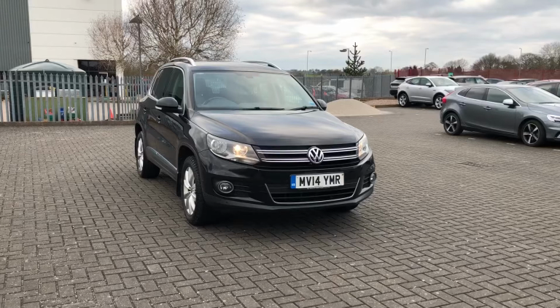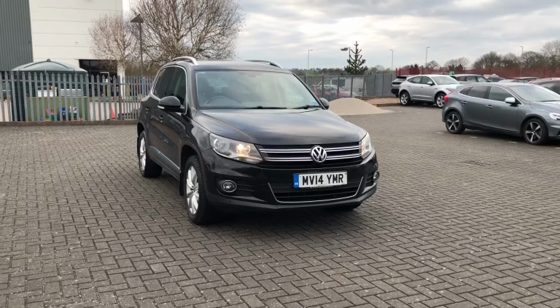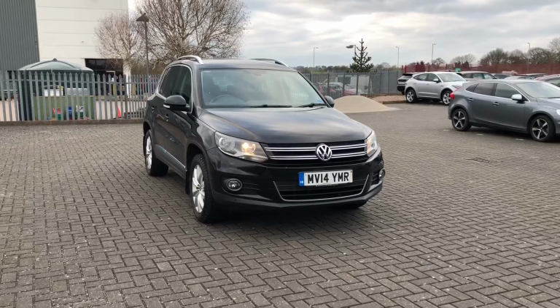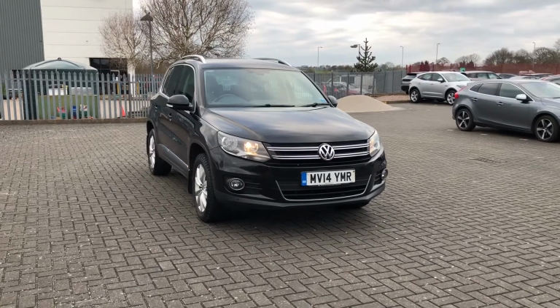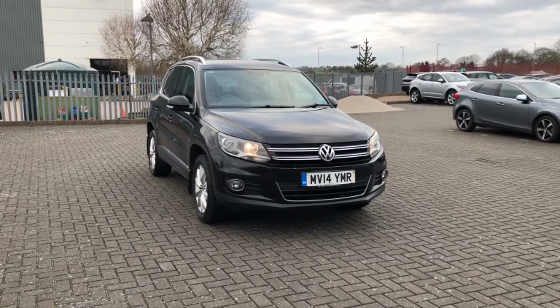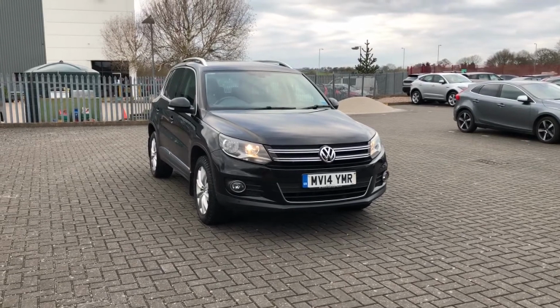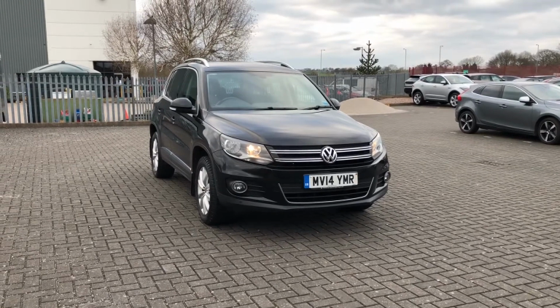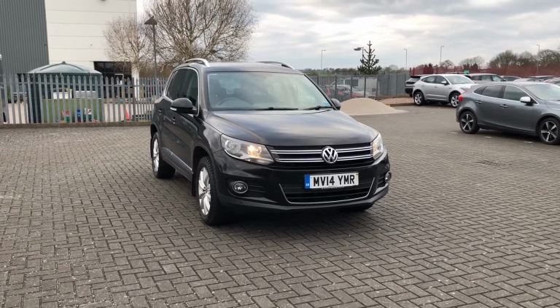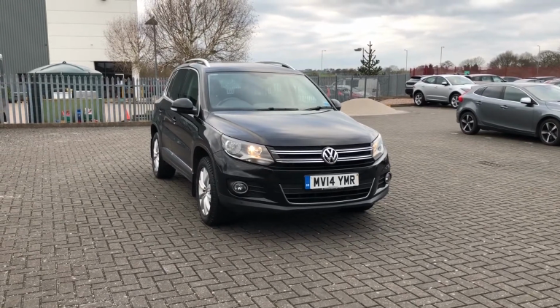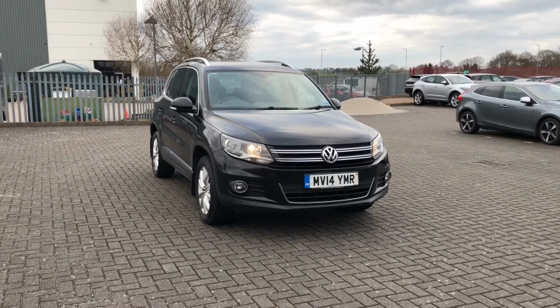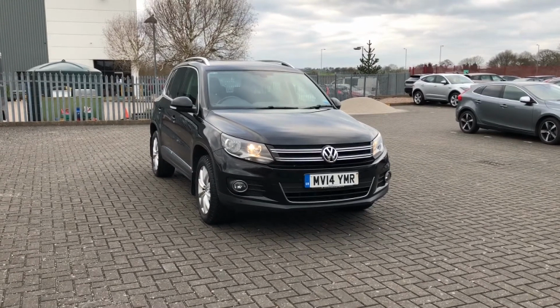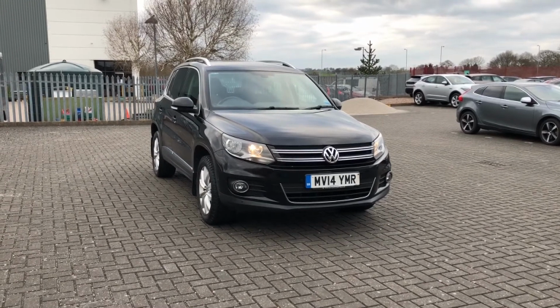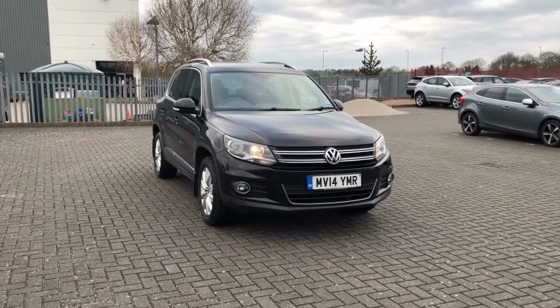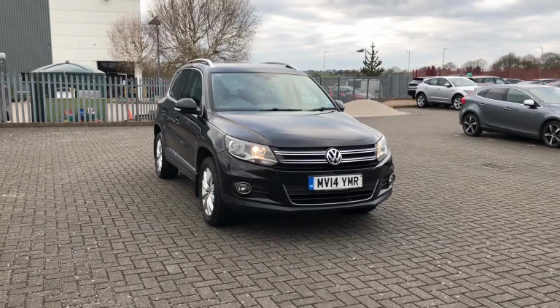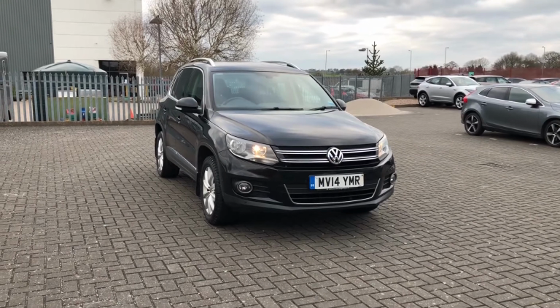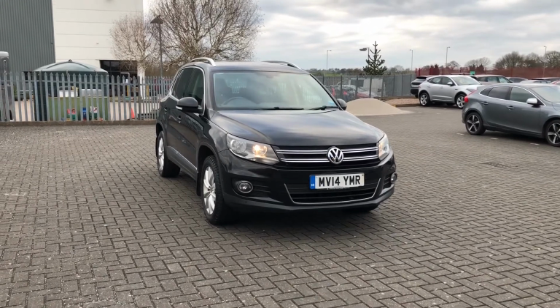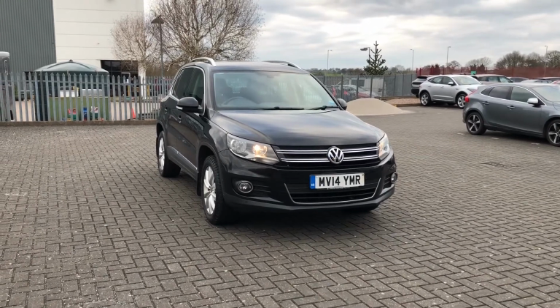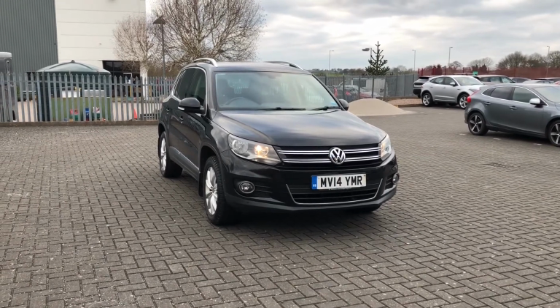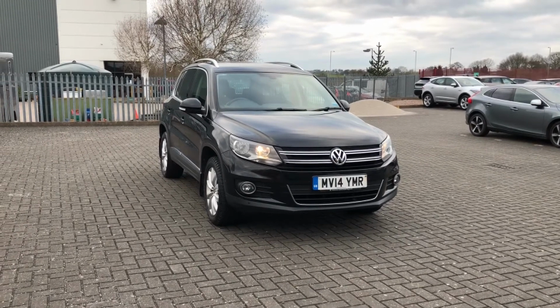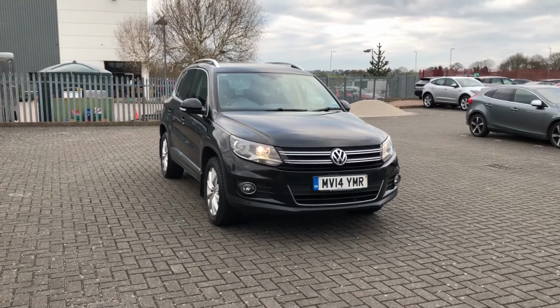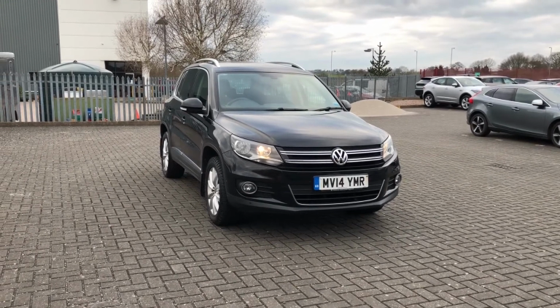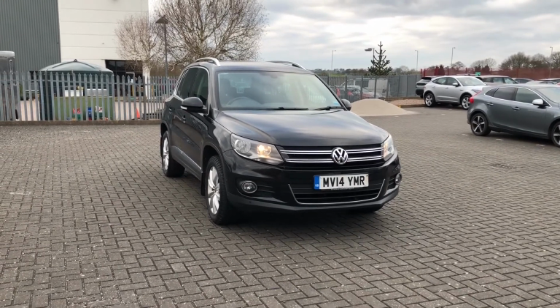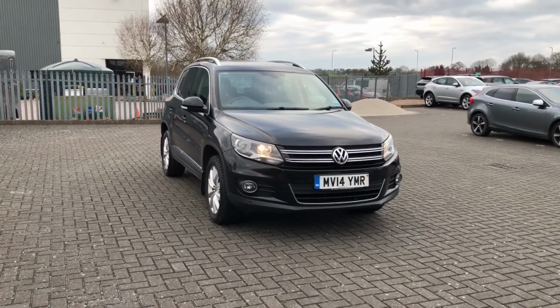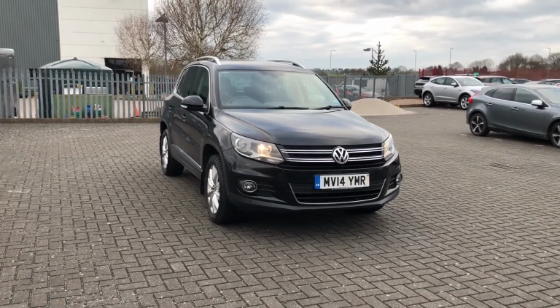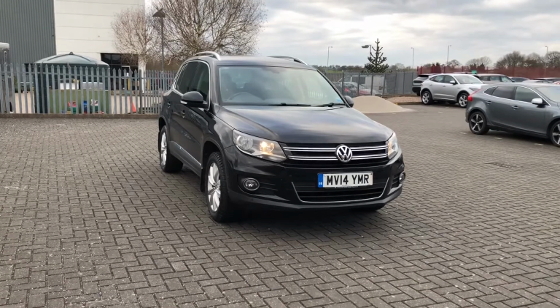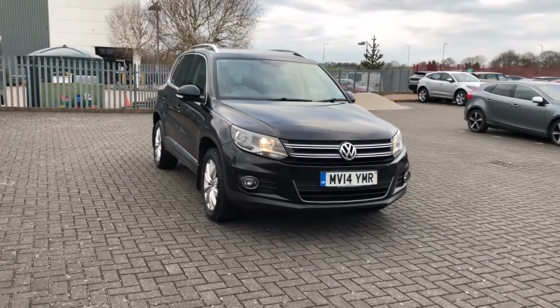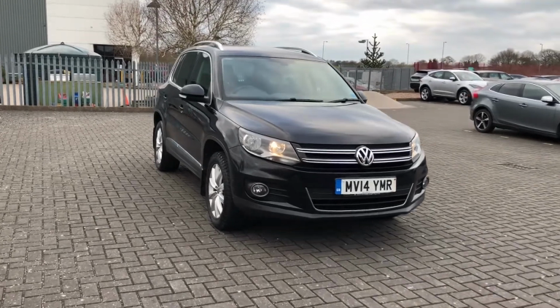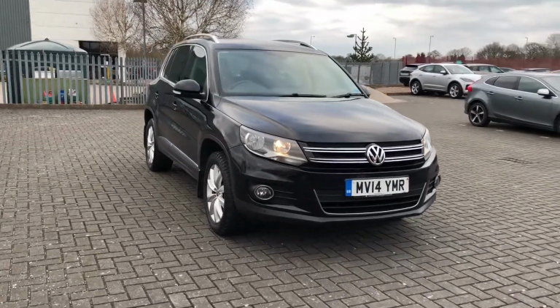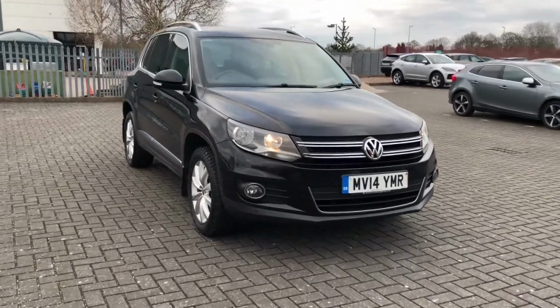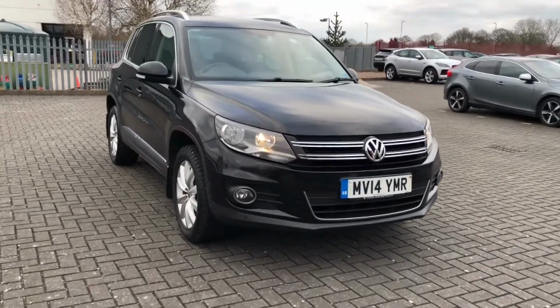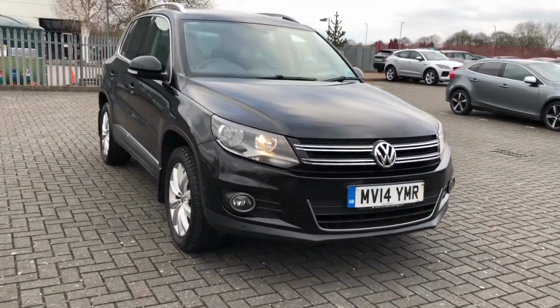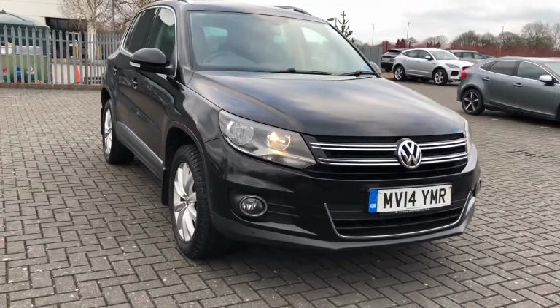Hi, I'm Jordan from Stafford Motor Match and this is the Volkswagen Tiguan Blue Motion Tech Match 4Motion. It's a 2.0-litre diesel manual that has had only two previous owners who have taken care of it fantastically.